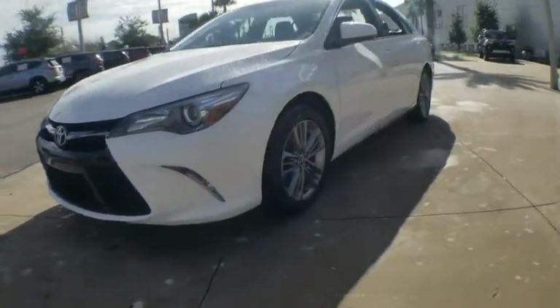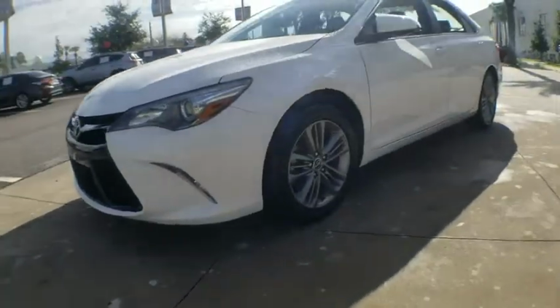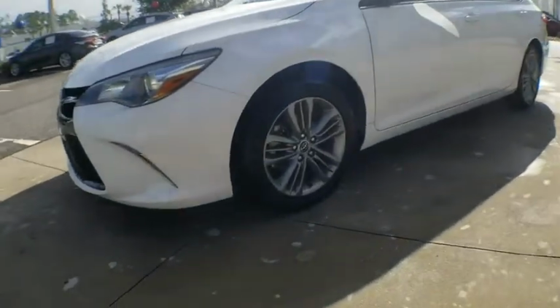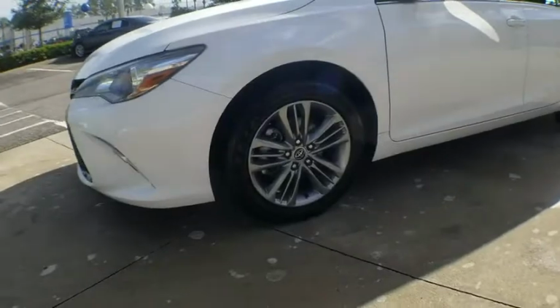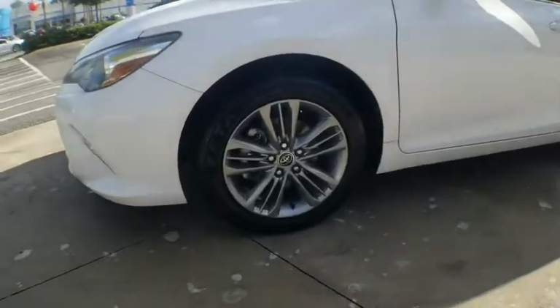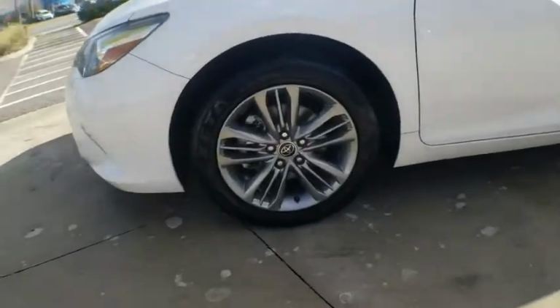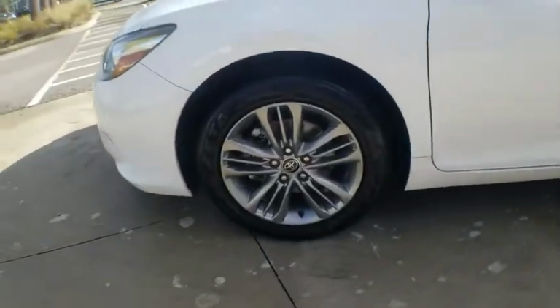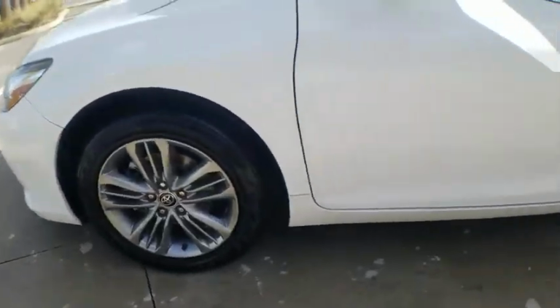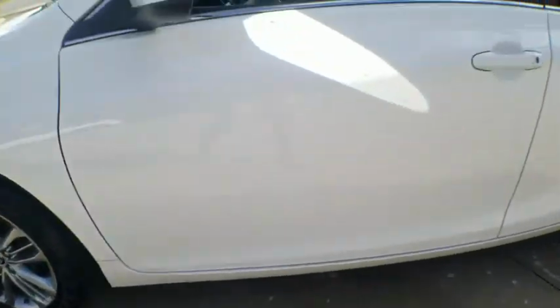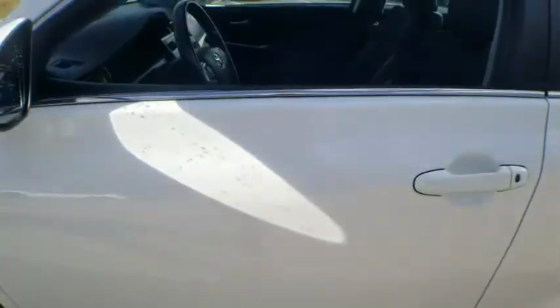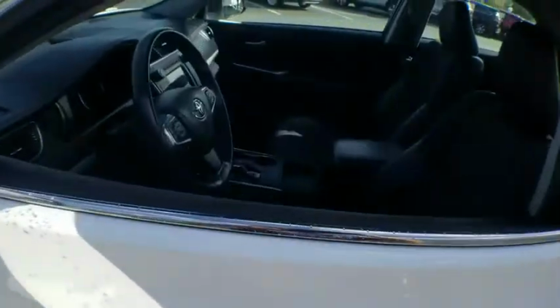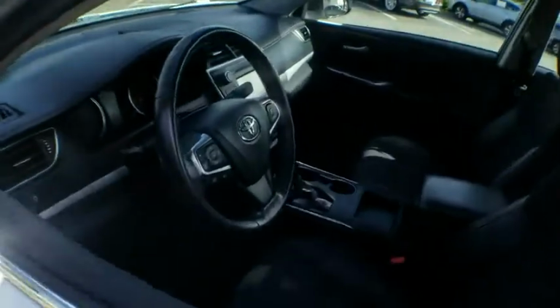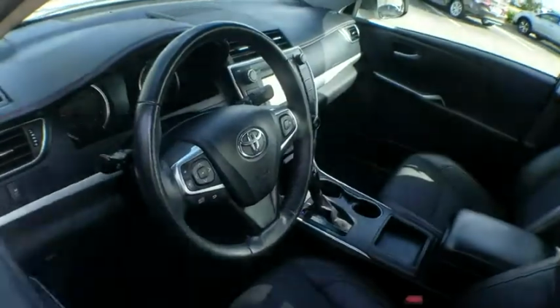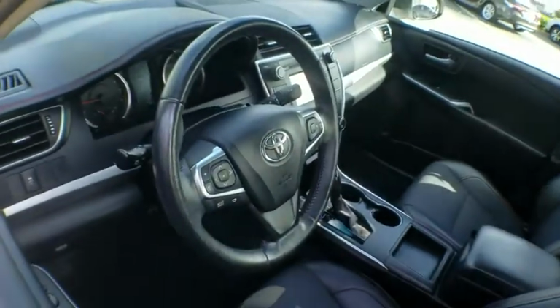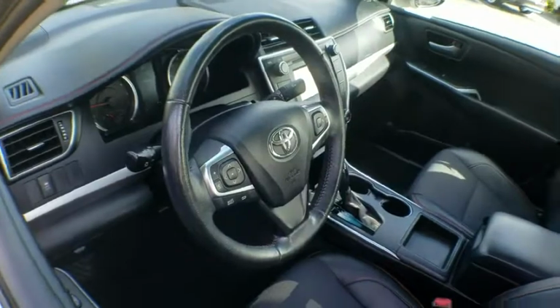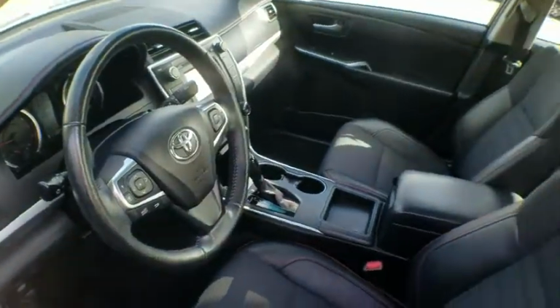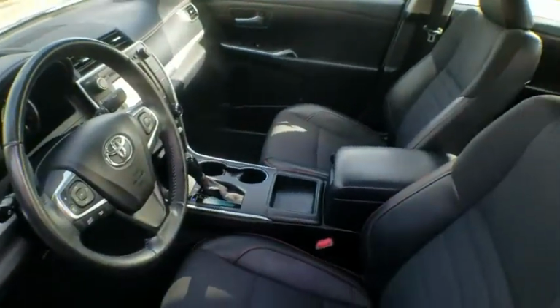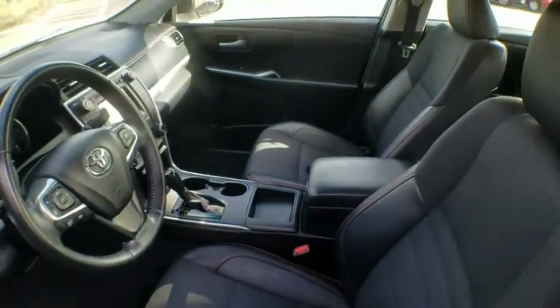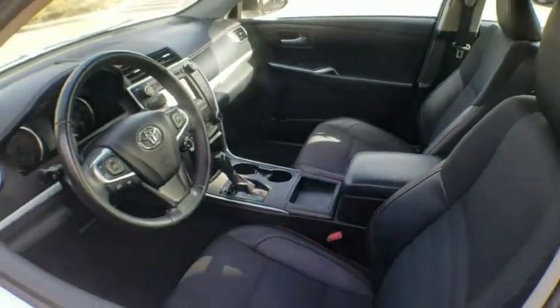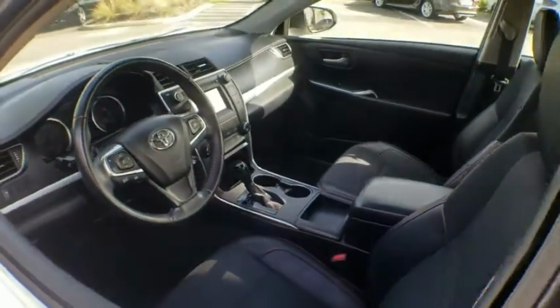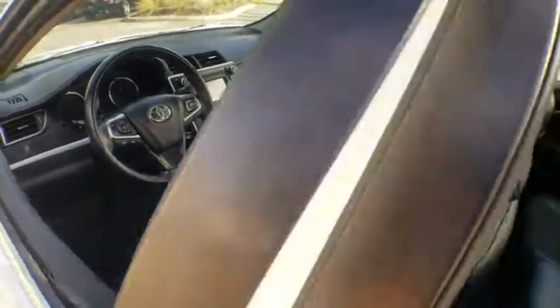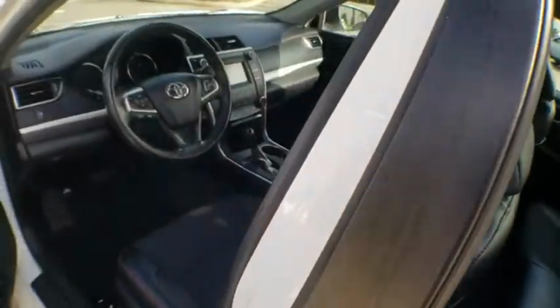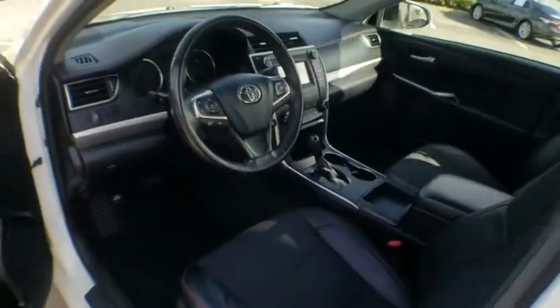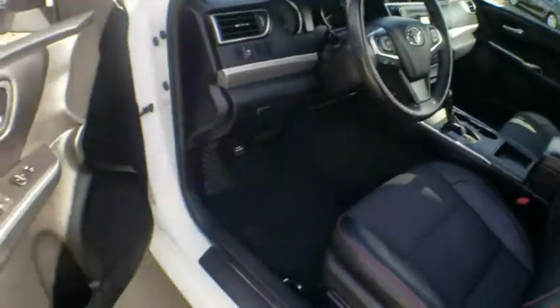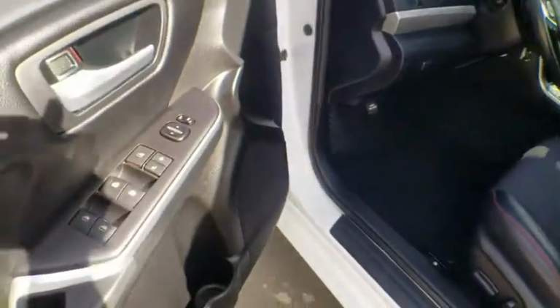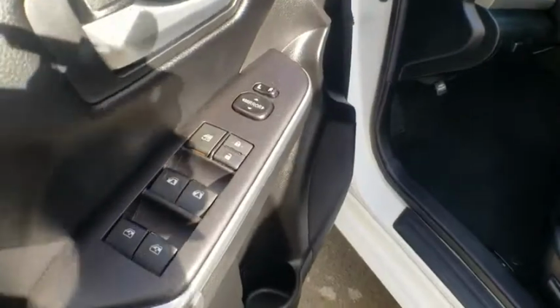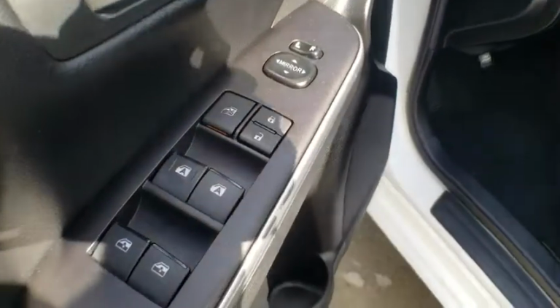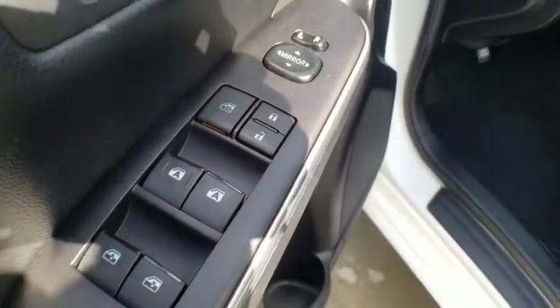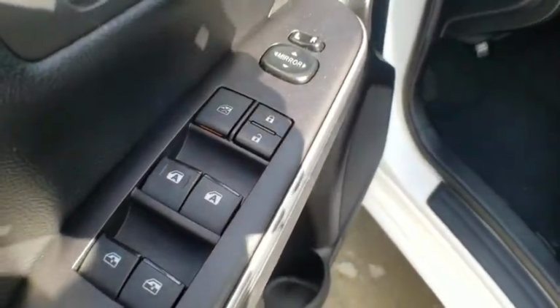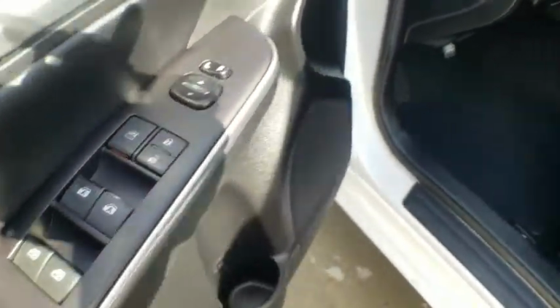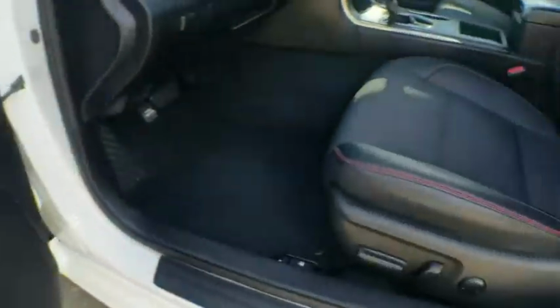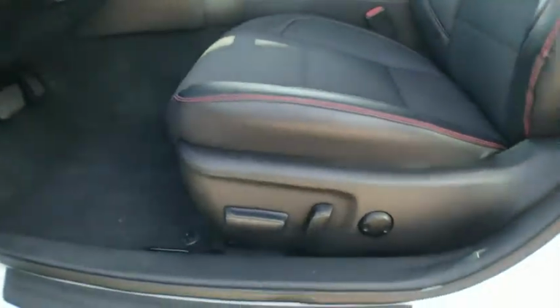This vehicle has less than 30,000 miles. Here are some of this vehicle's great options: traction control, dual airbags, leather-wrapped steering wheel, power steering, alloy wheels, four-wheel disc brakes, power windows, and electronic stability control.